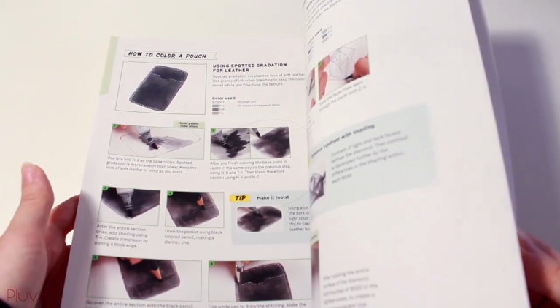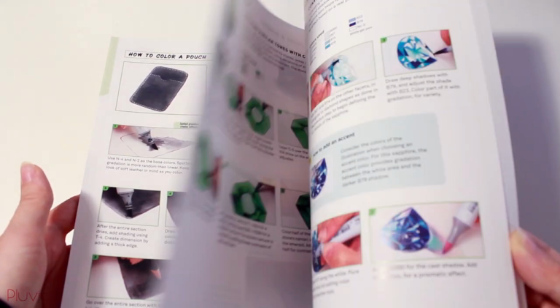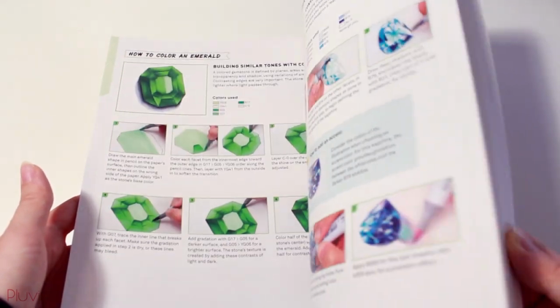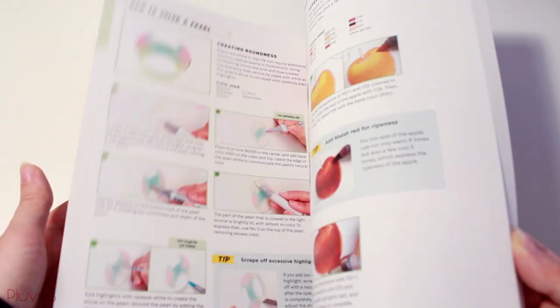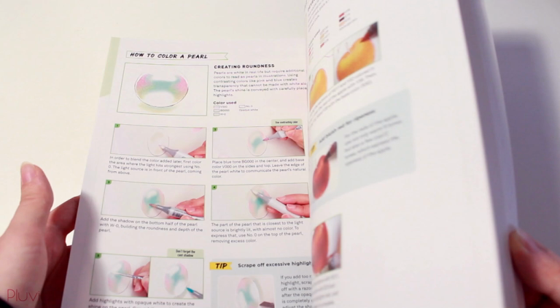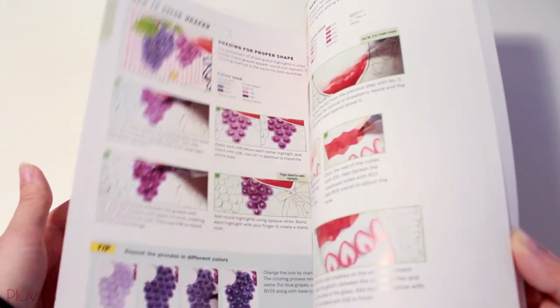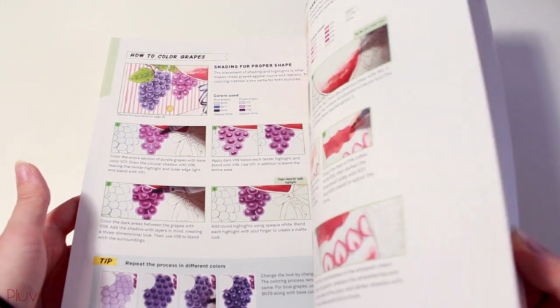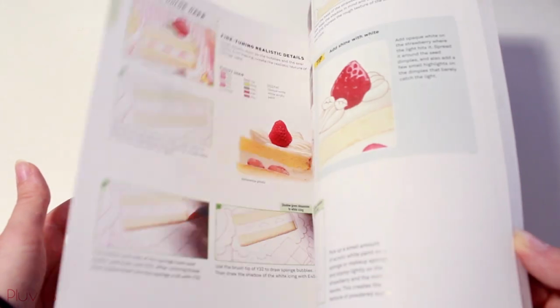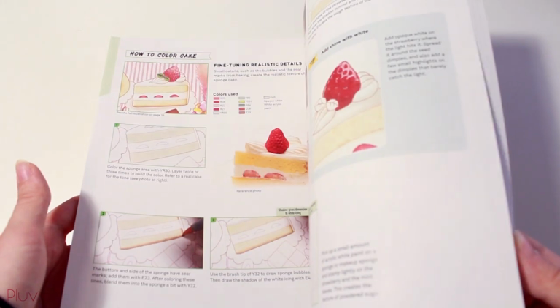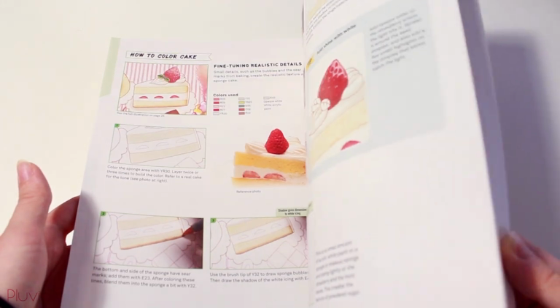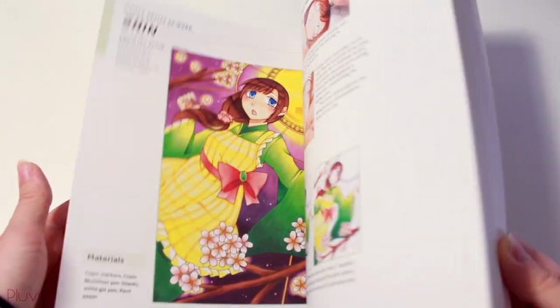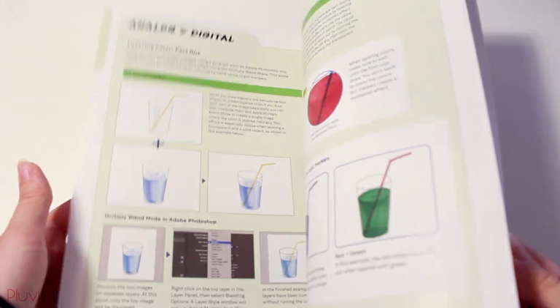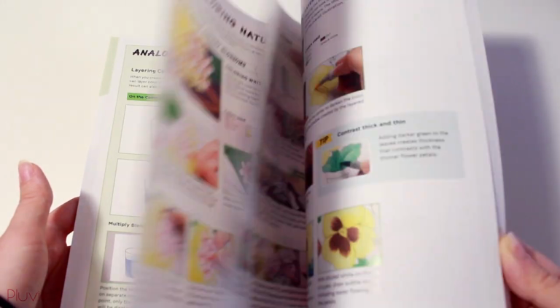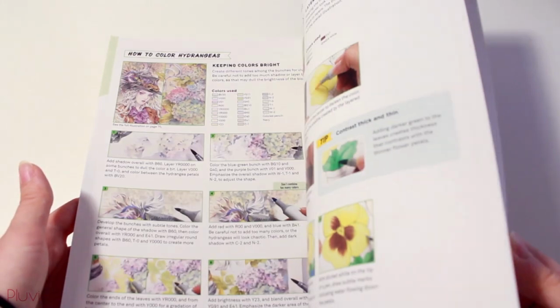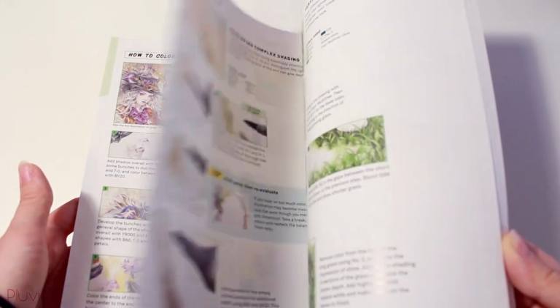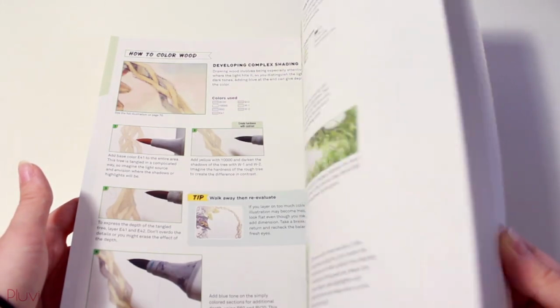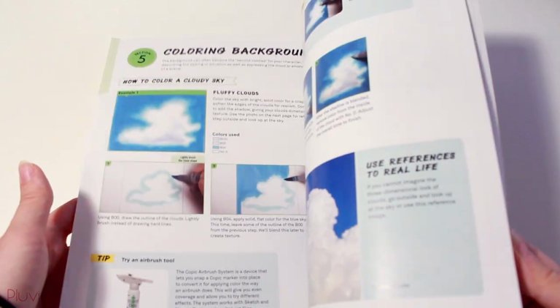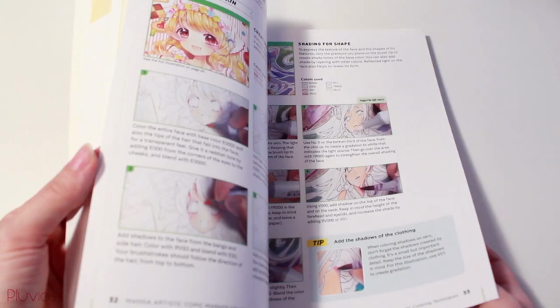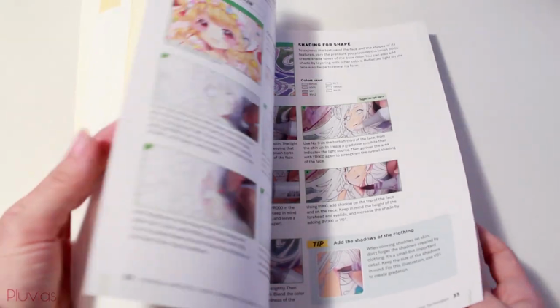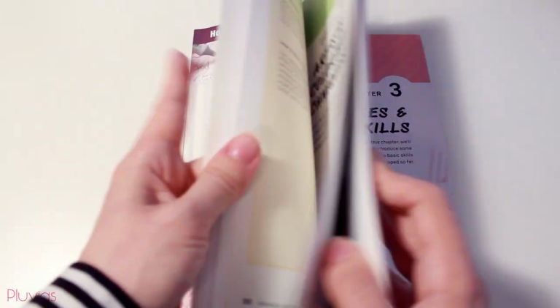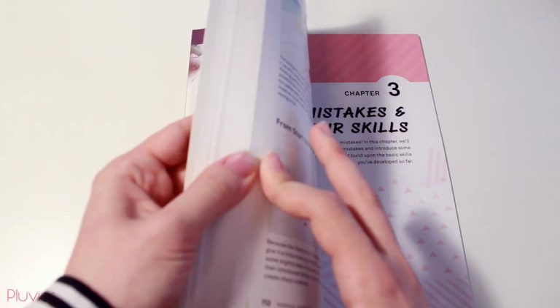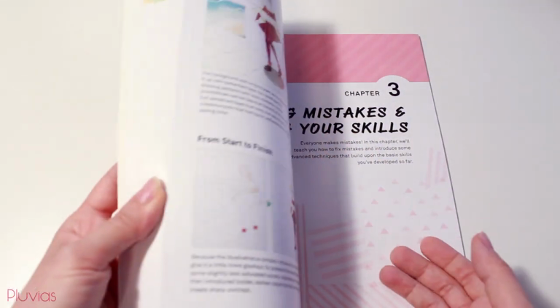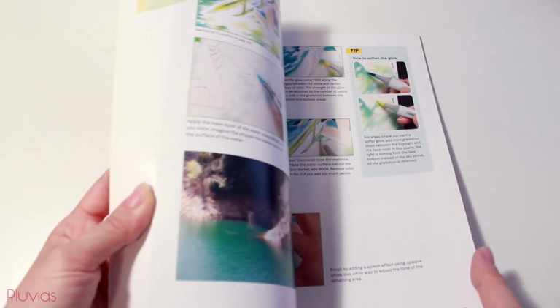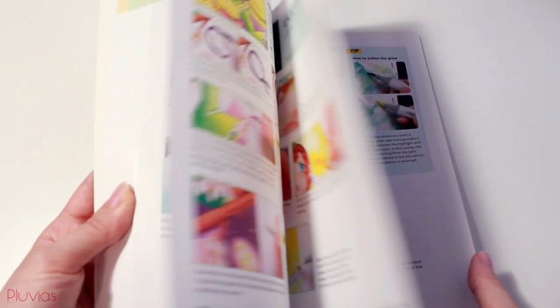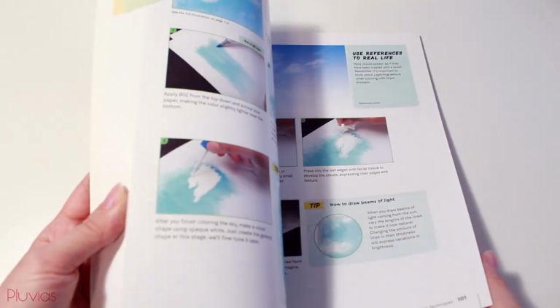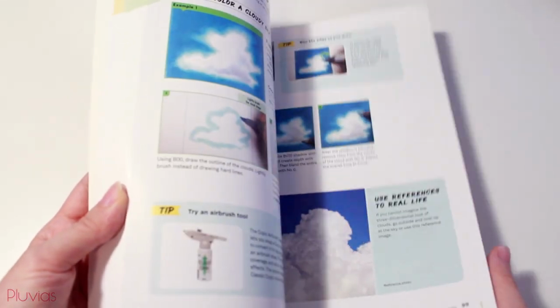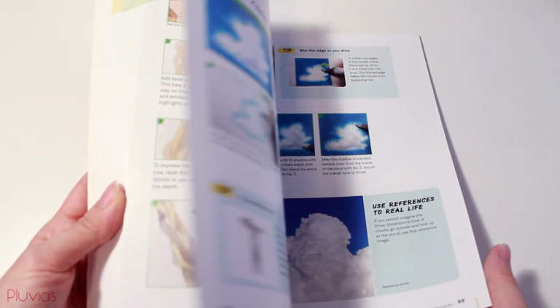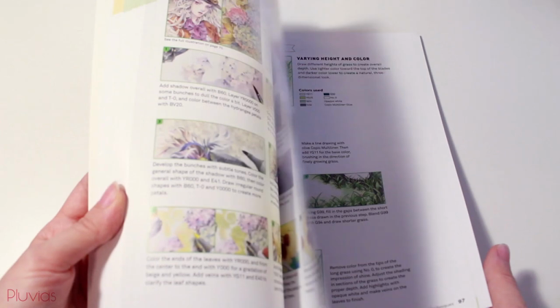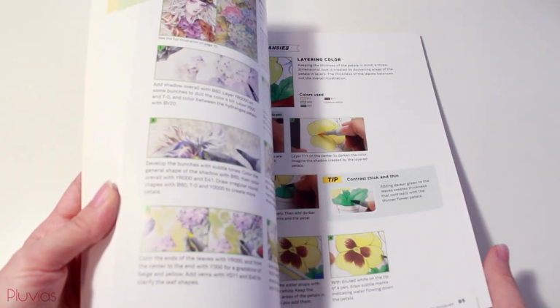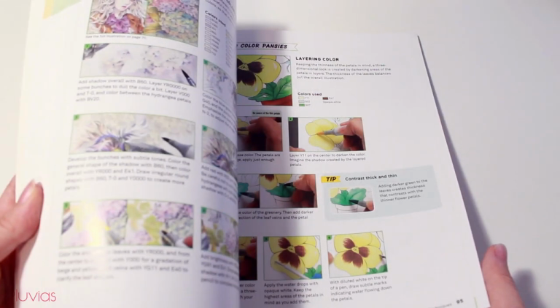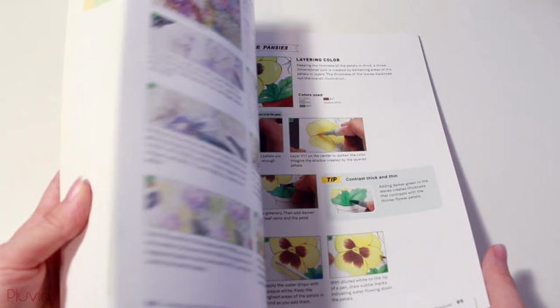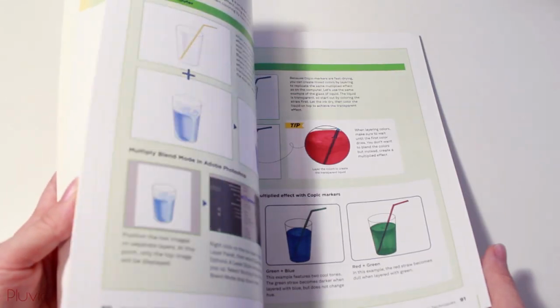The second chapter also talks about how to color accessories and additional items like candles, diamonds, pearls, and even some types of food. Then it covers coloring nature and backgrounds, showing how to color different types of flowers, grass, and wood, as well as how to color skies and water.